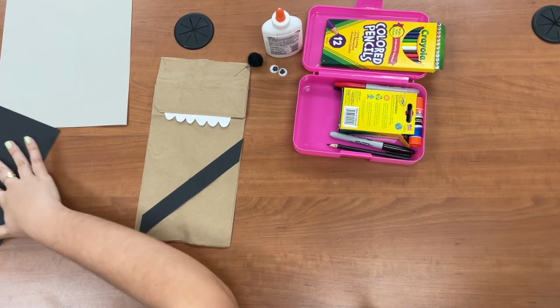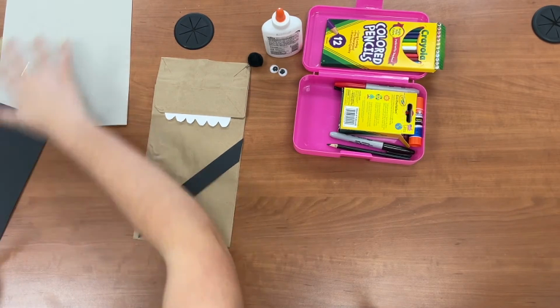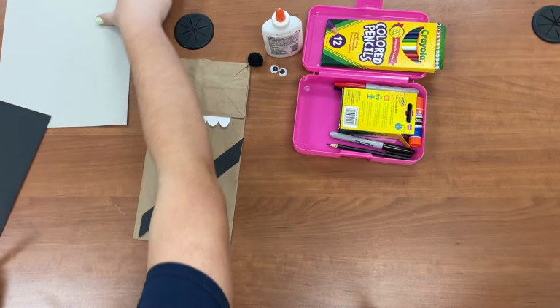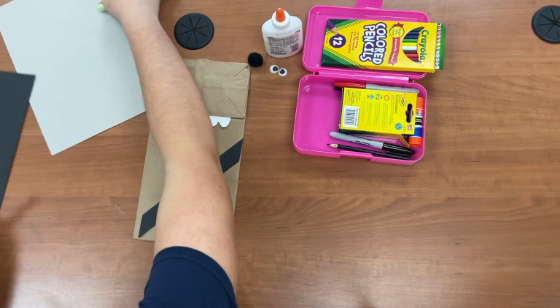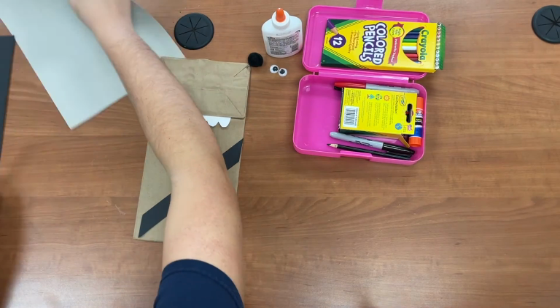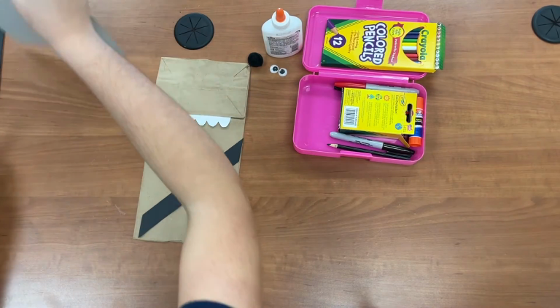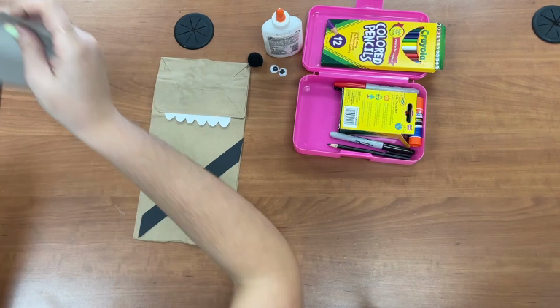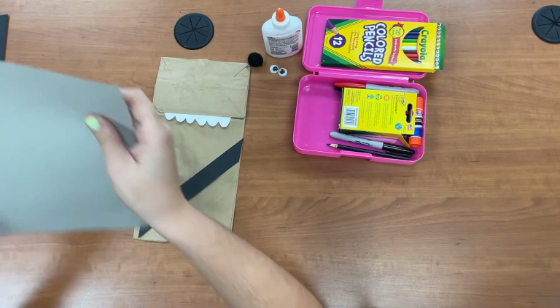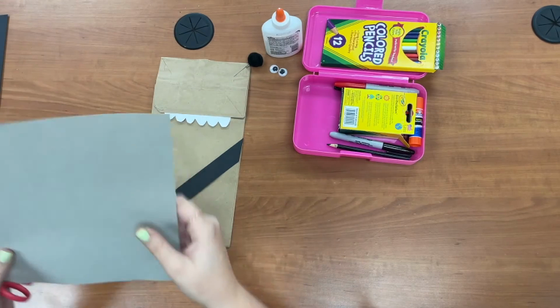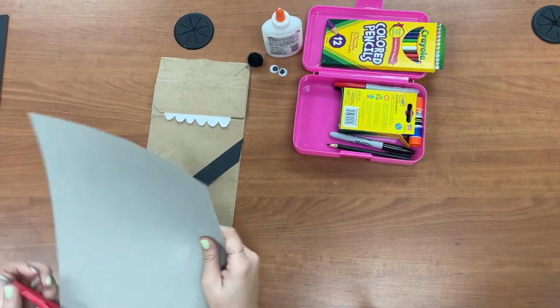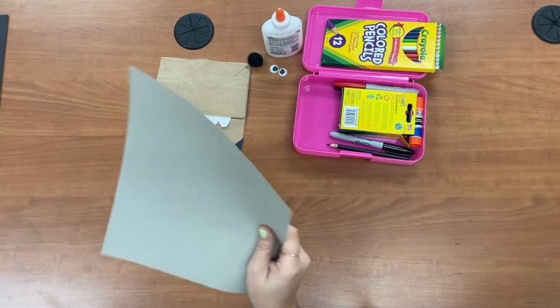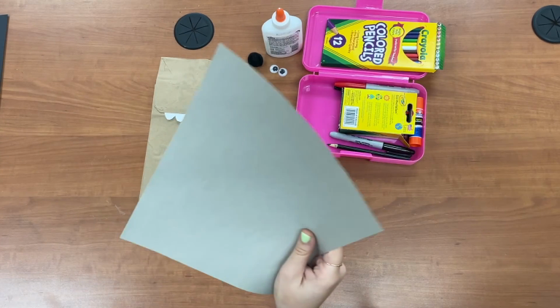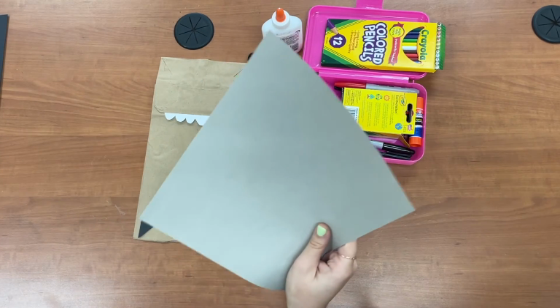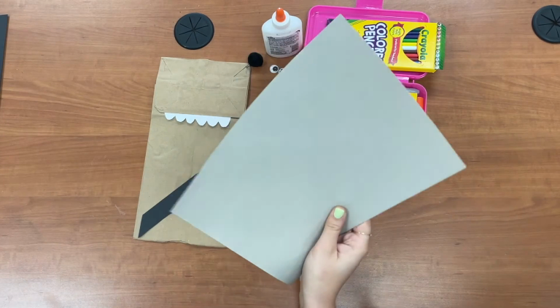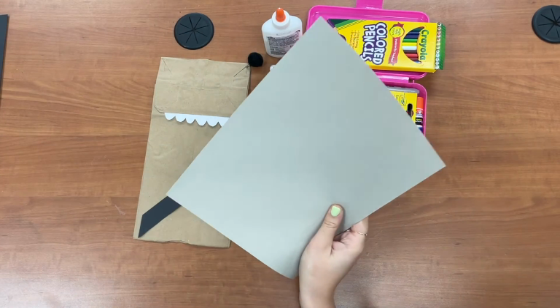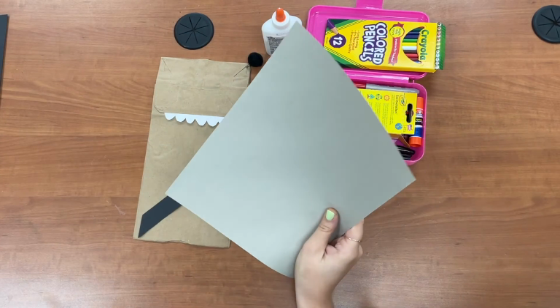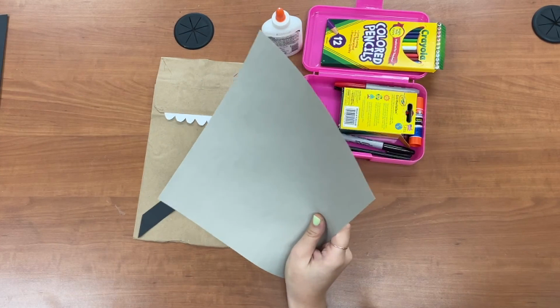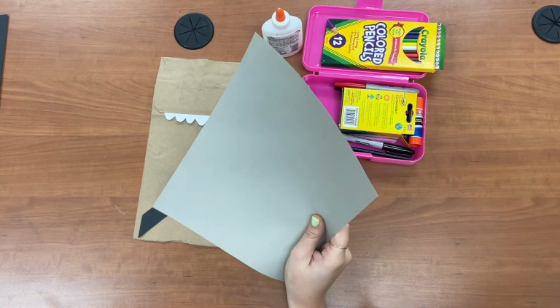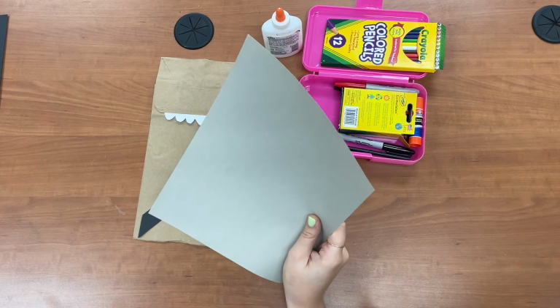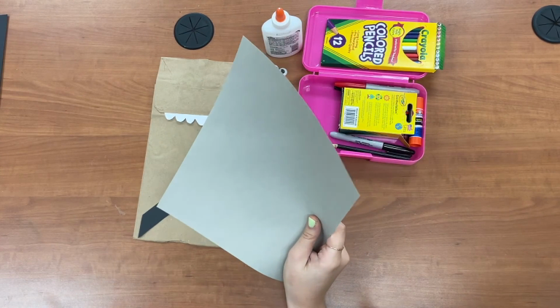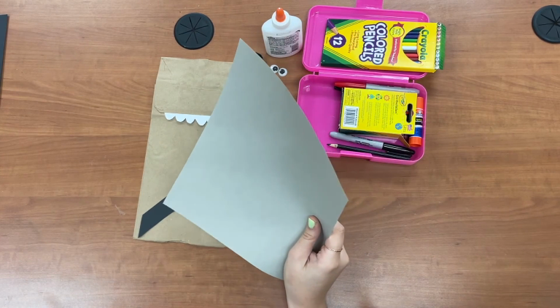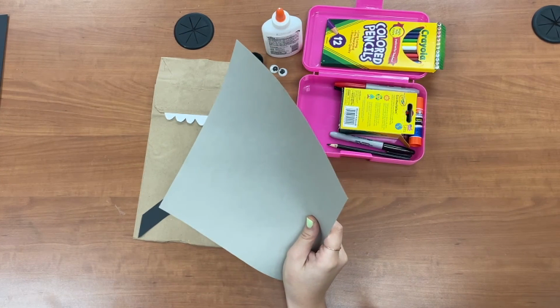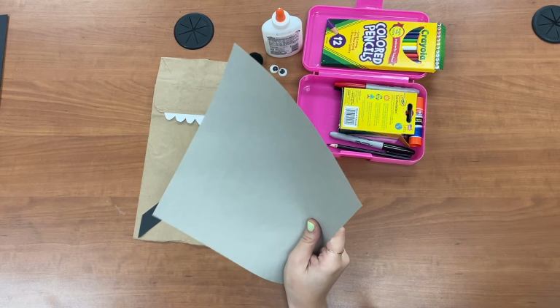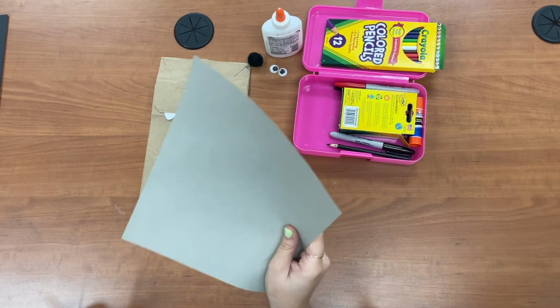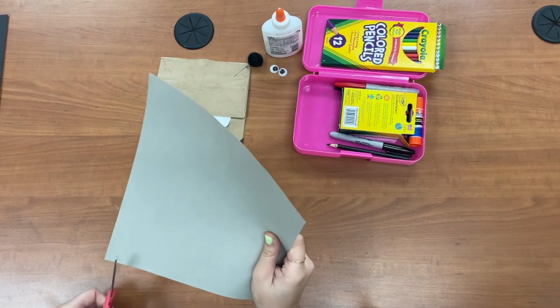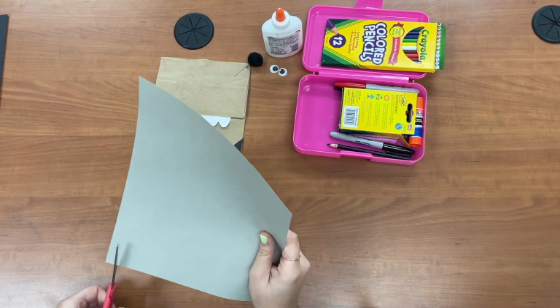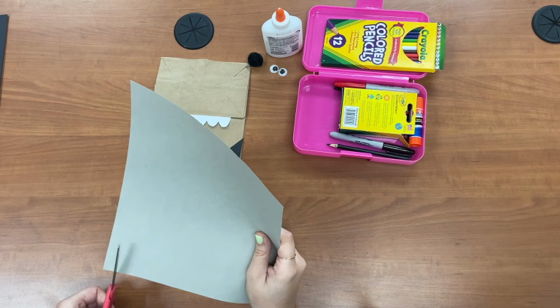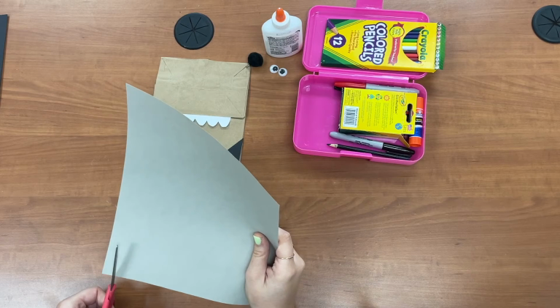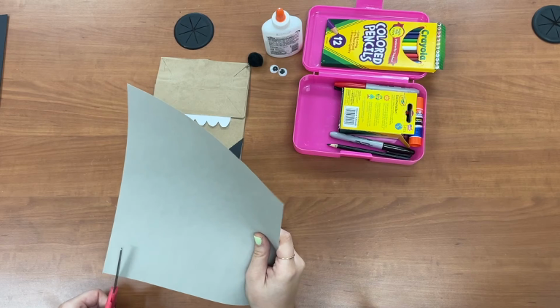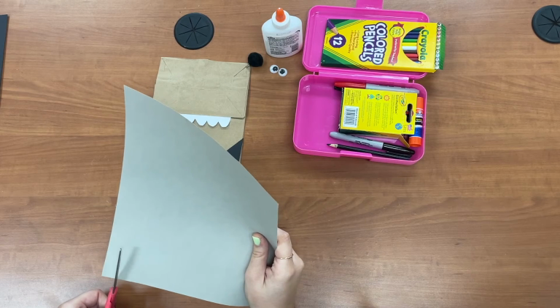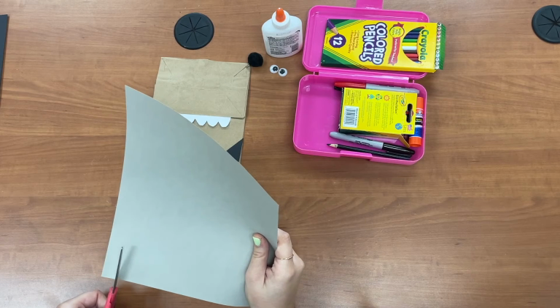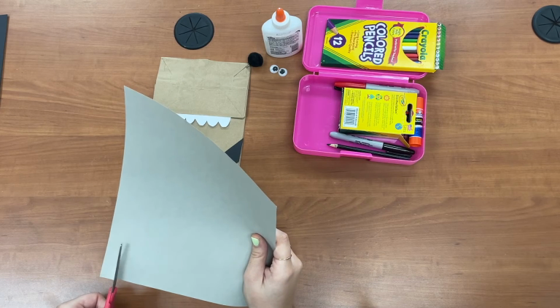We're gonna take a gray strip next, a little bit thinner than our black strip, to make the little details on his belt.